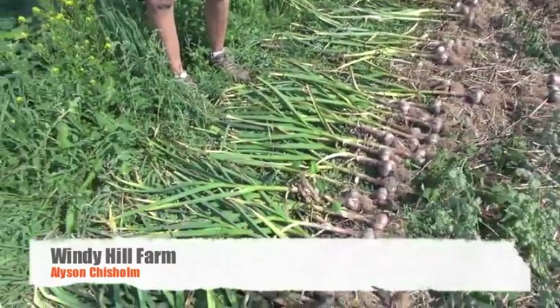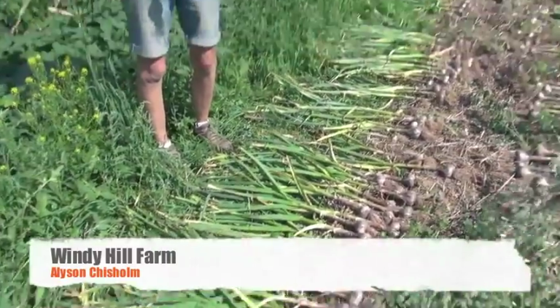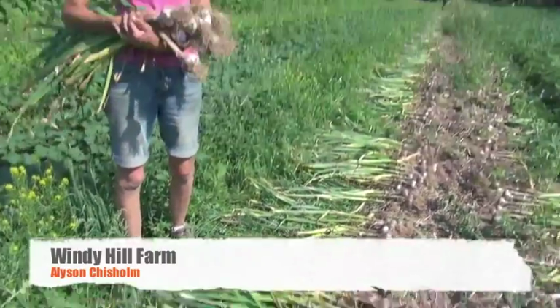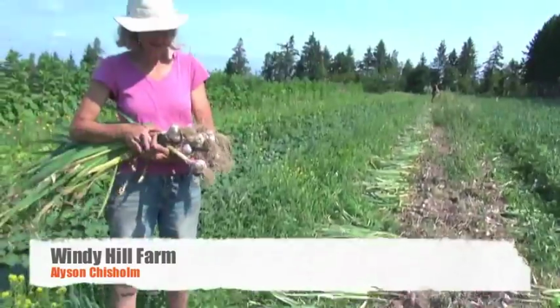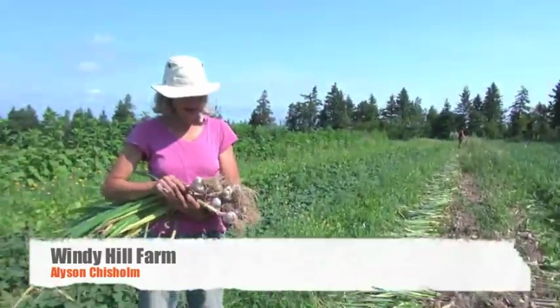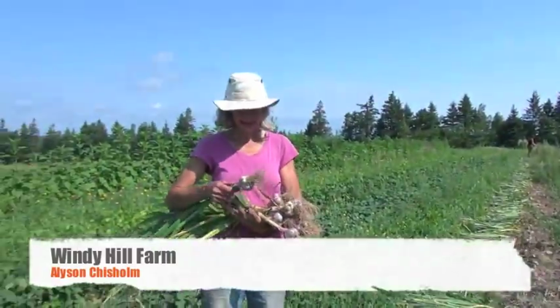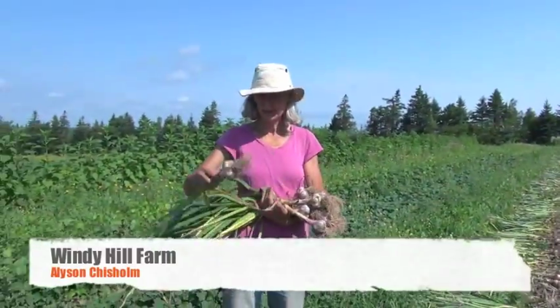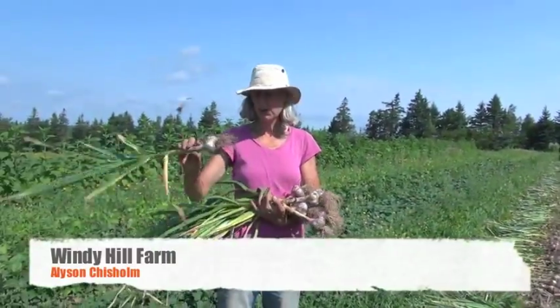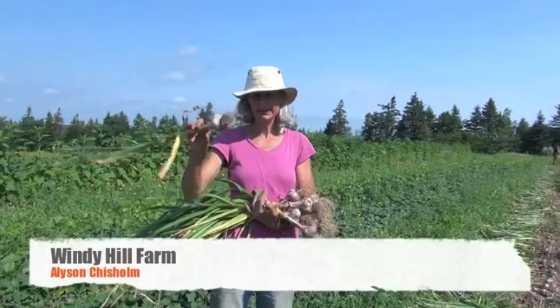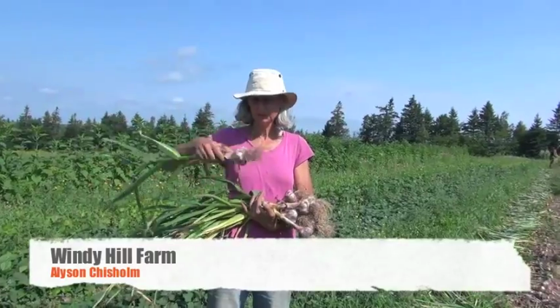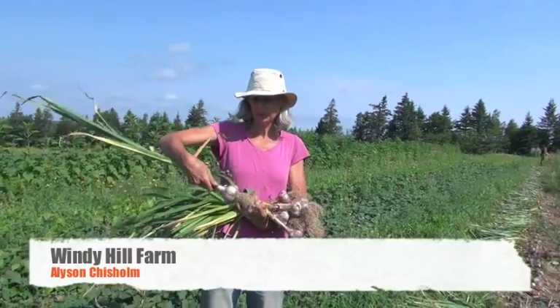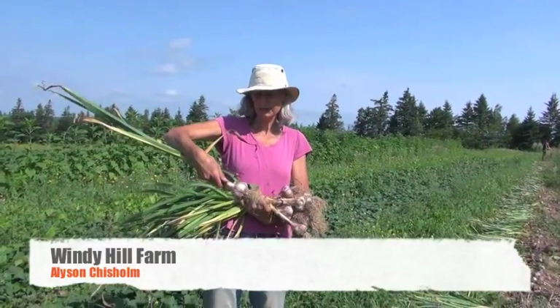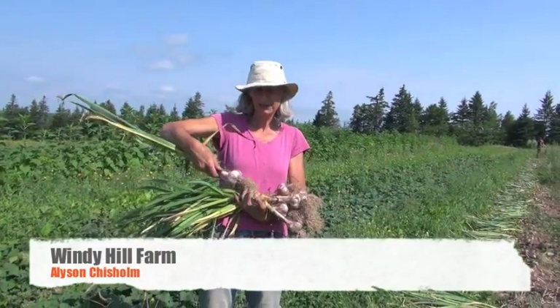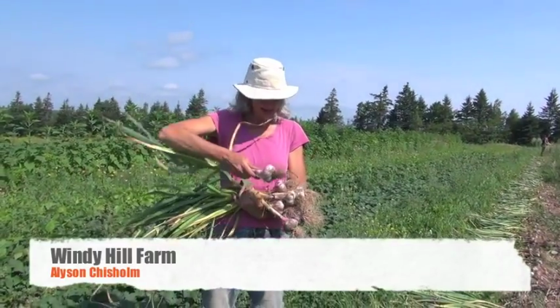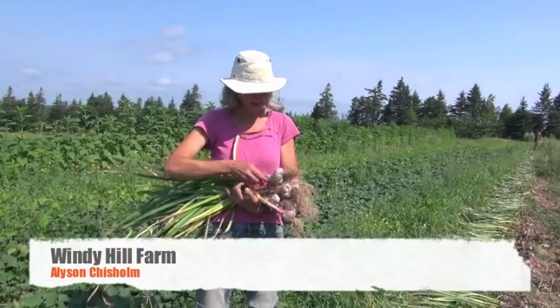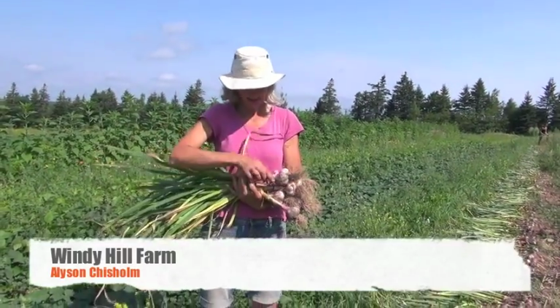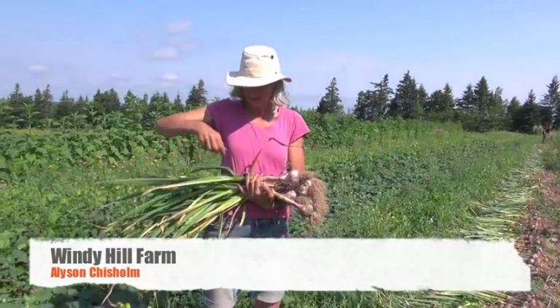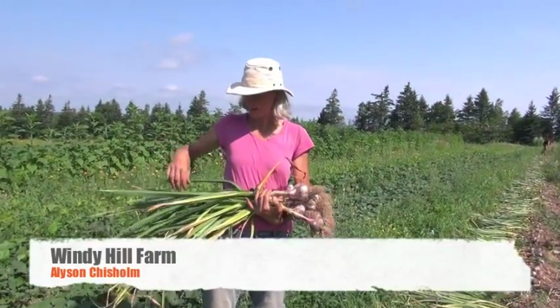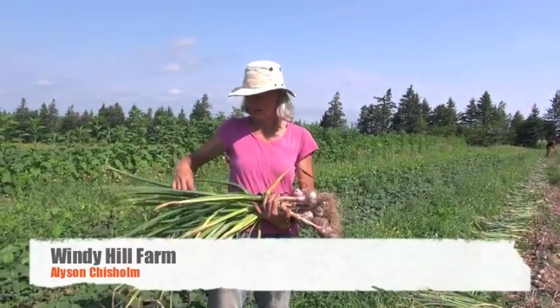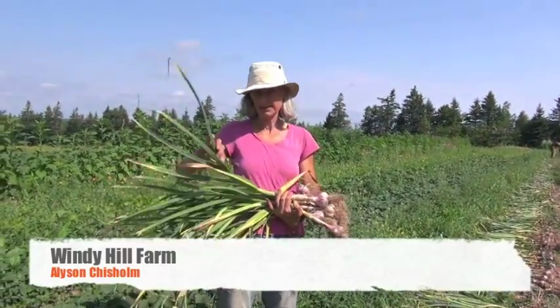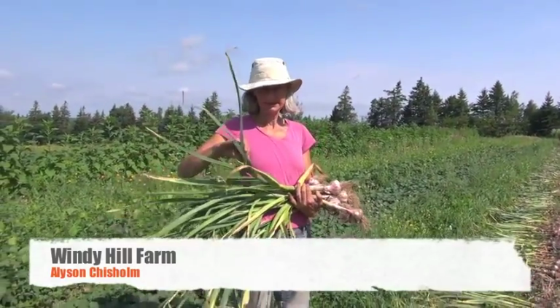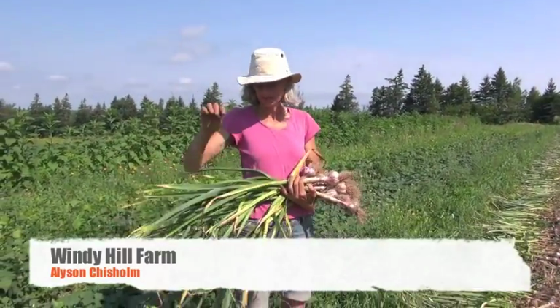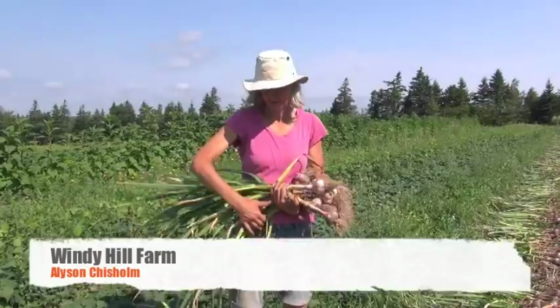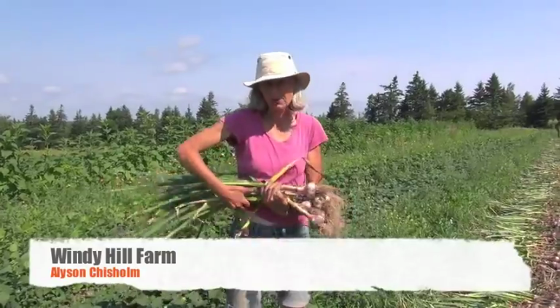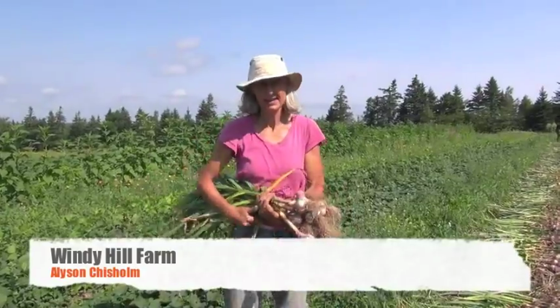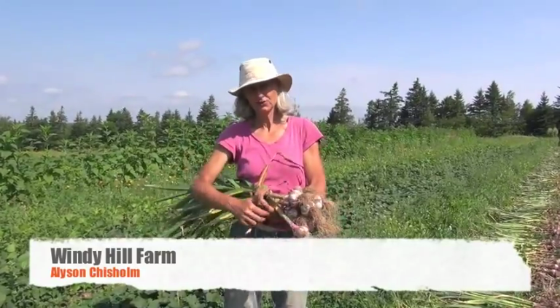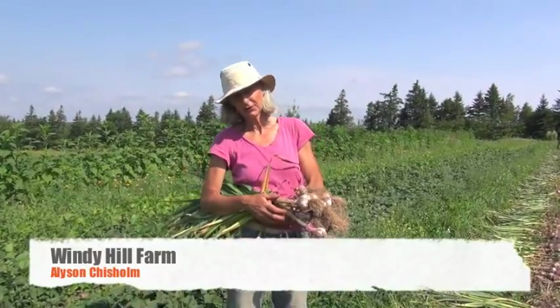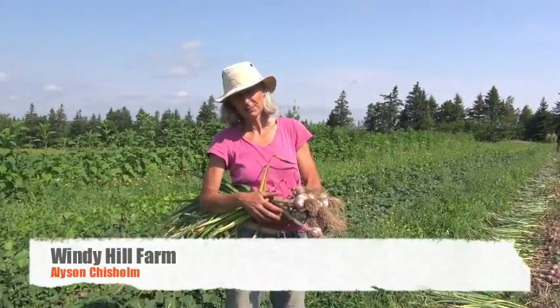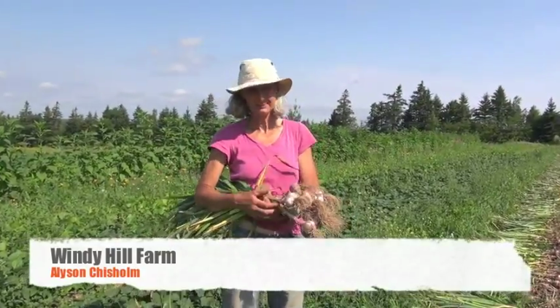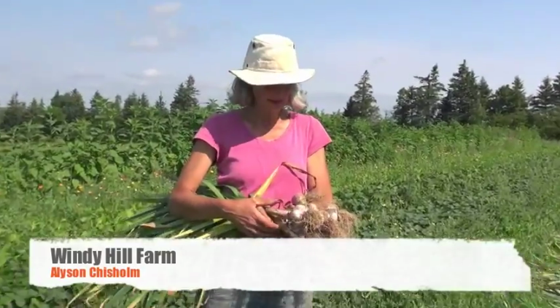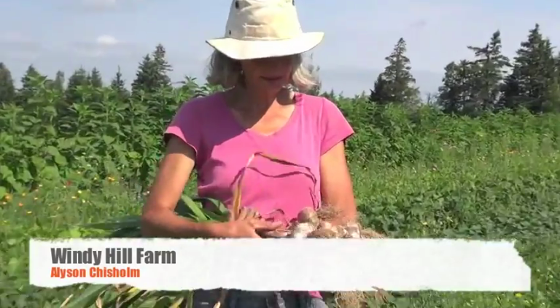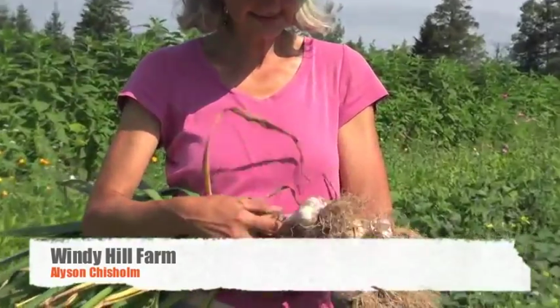We have the variety I'm holding here. It's a big bulb and it's a beautiful purple colored garlic. It's a hard neck type that makes the scape that we took off and sold earlier in the season.